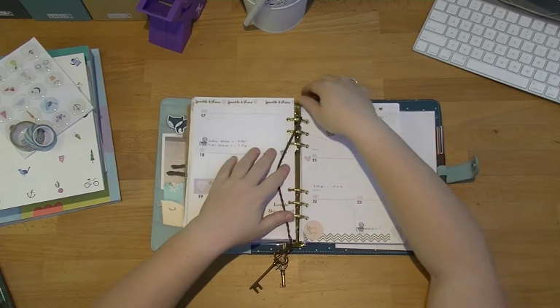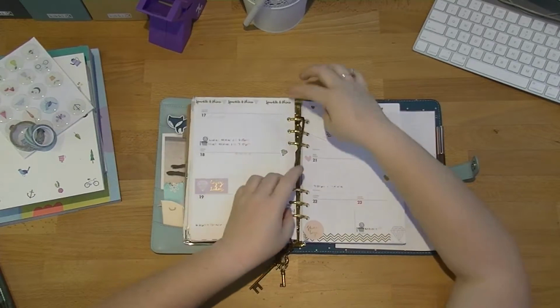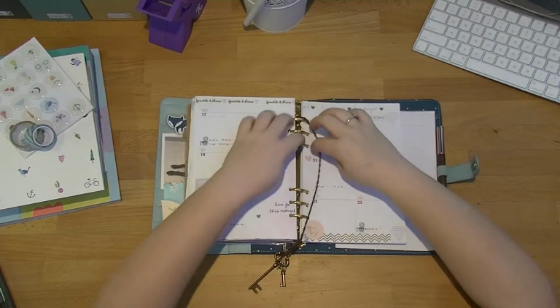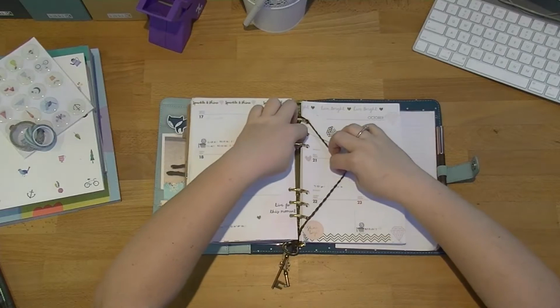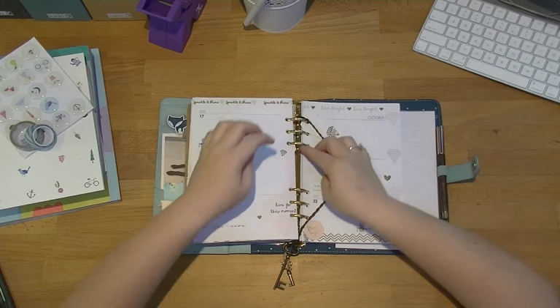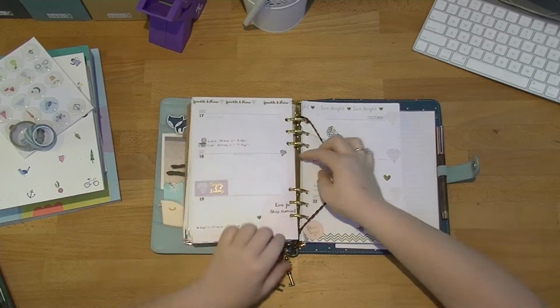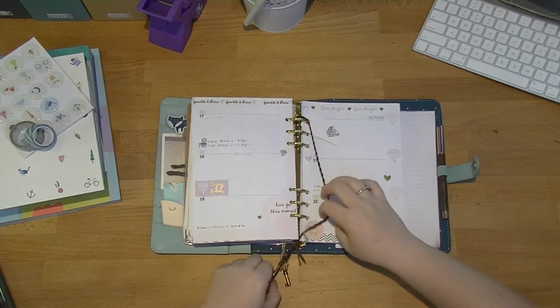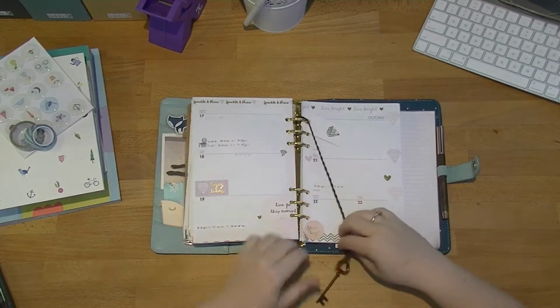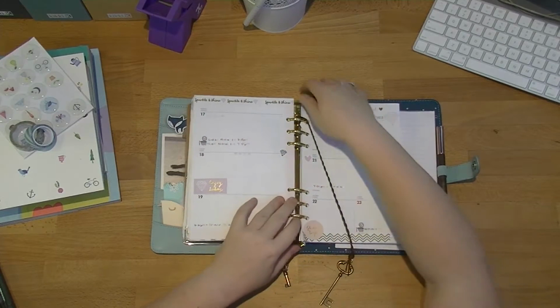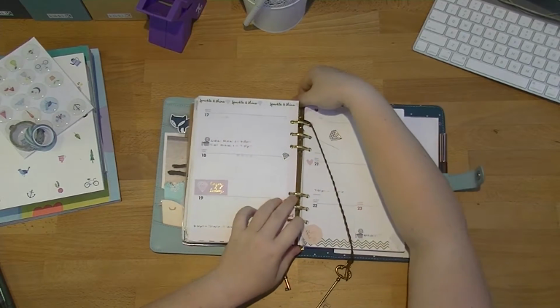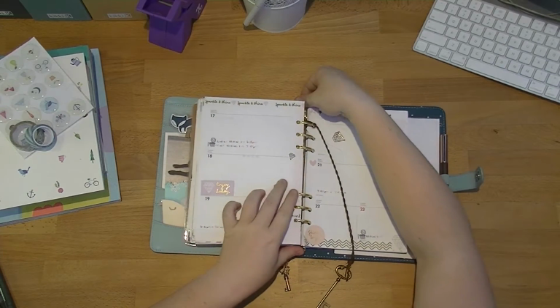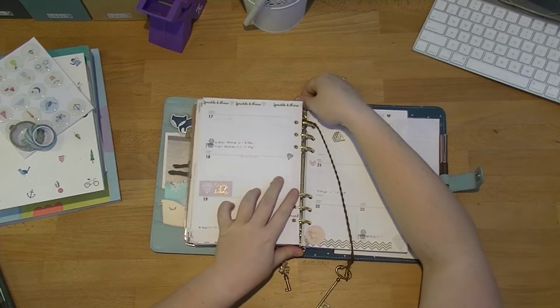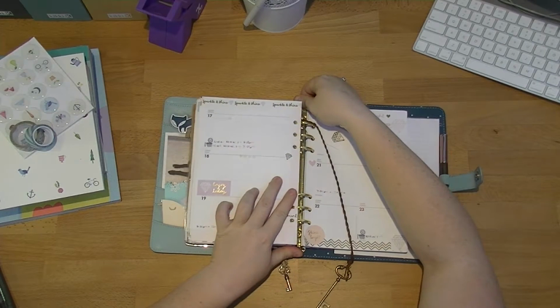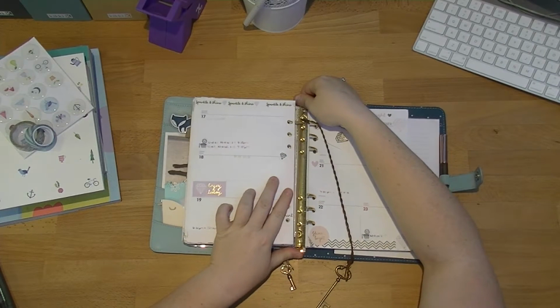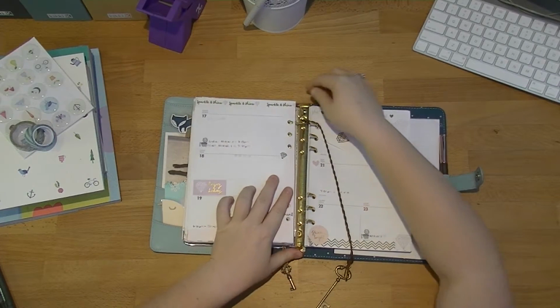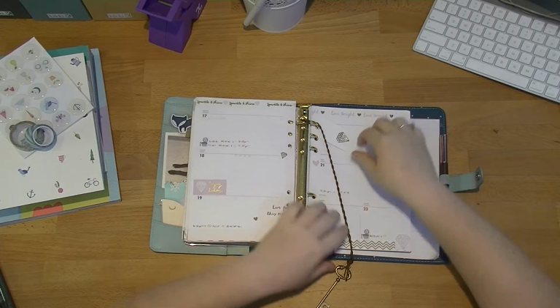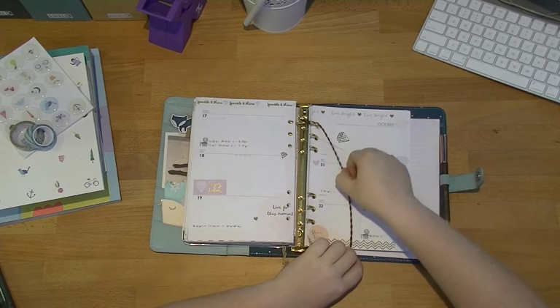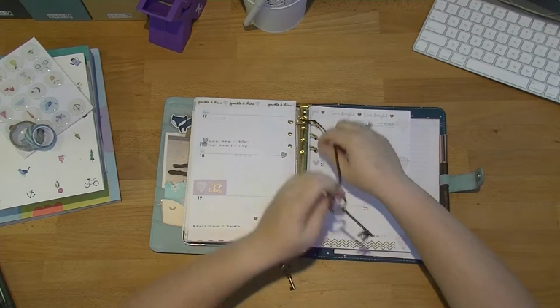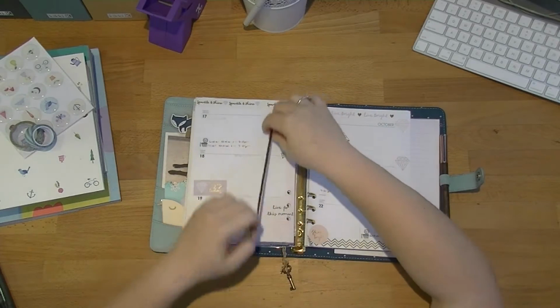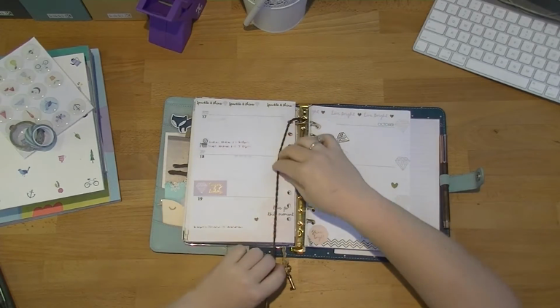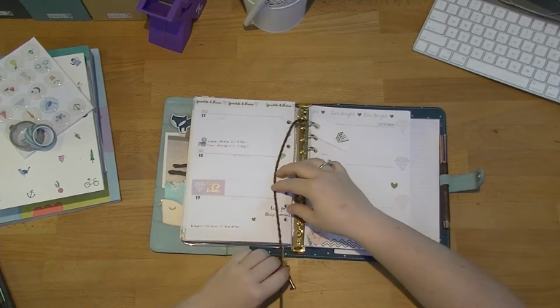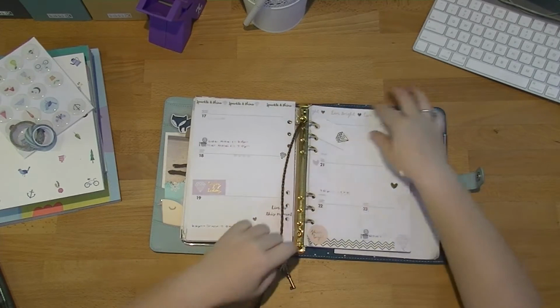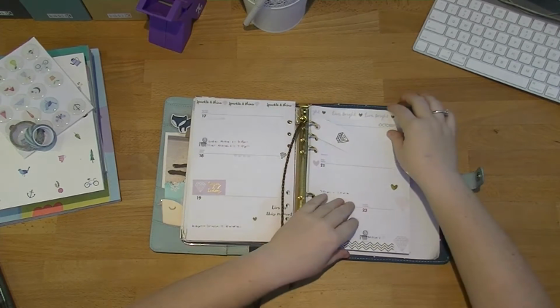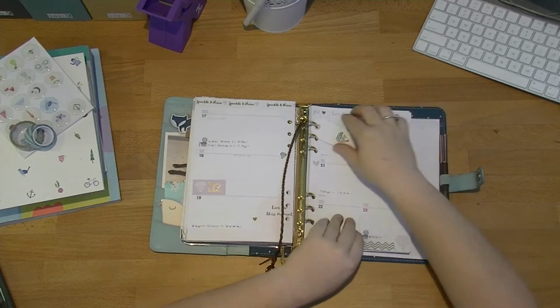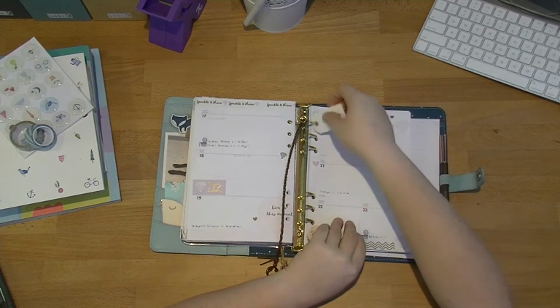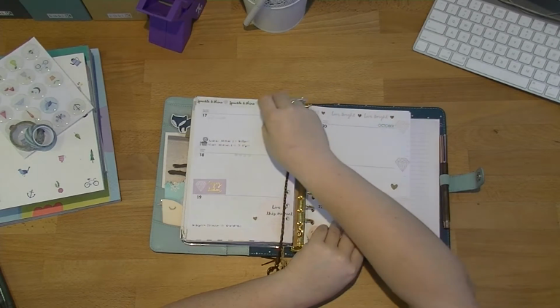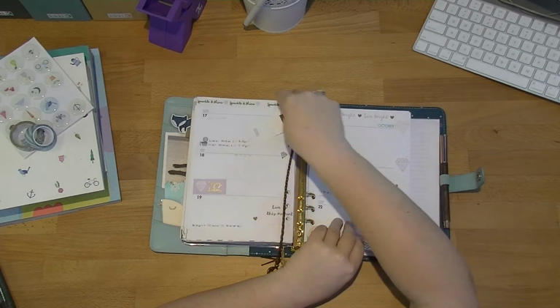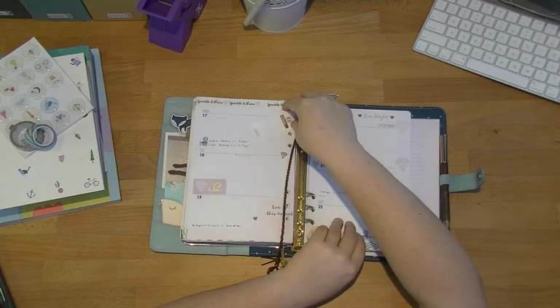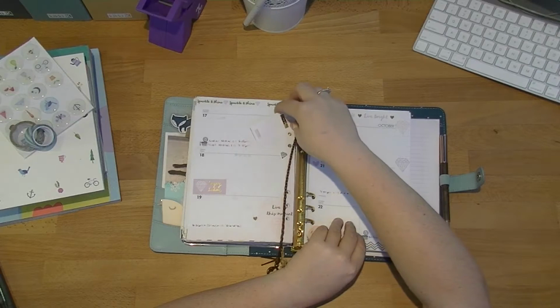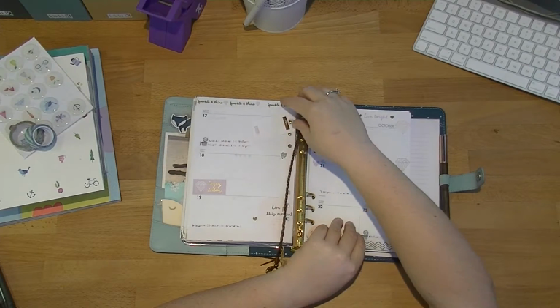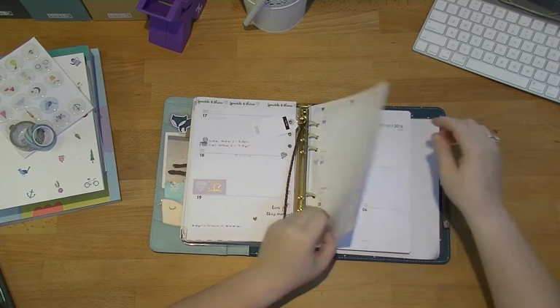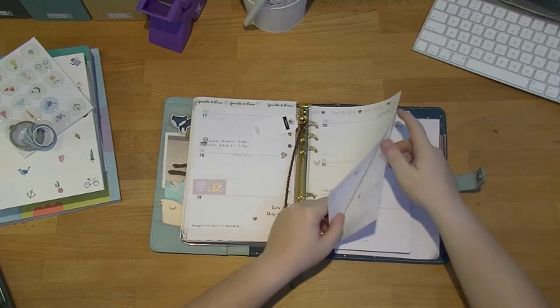Oh, this is so full. I think this week is going to be the week that I pull some bits out of this because it is just far too full at this point. I don't like it. Not at all.